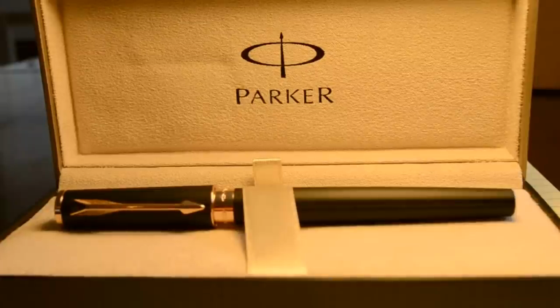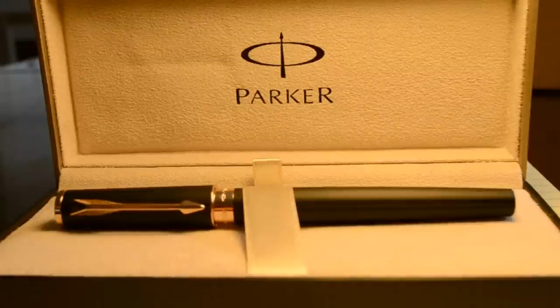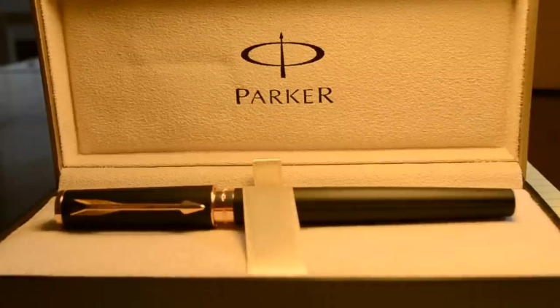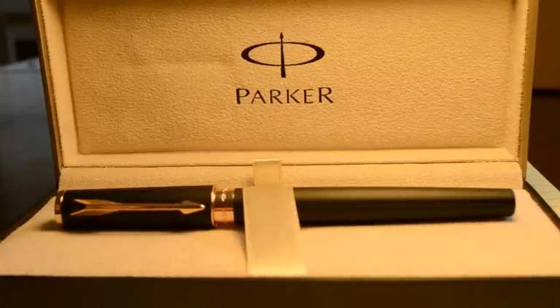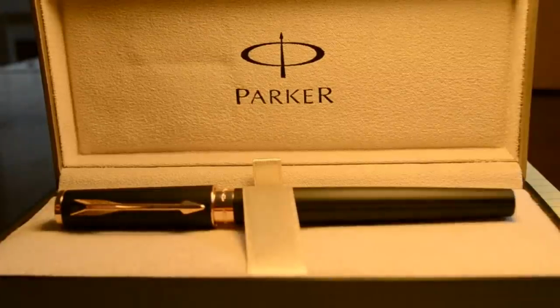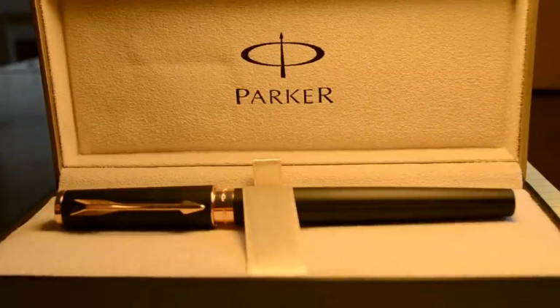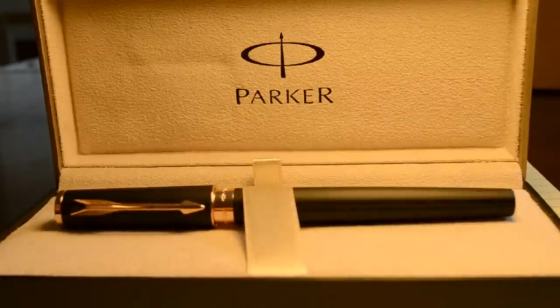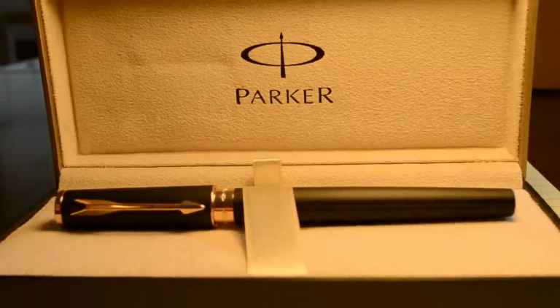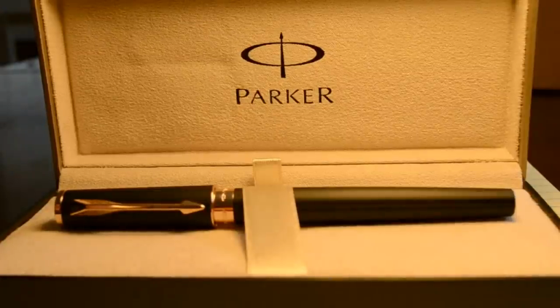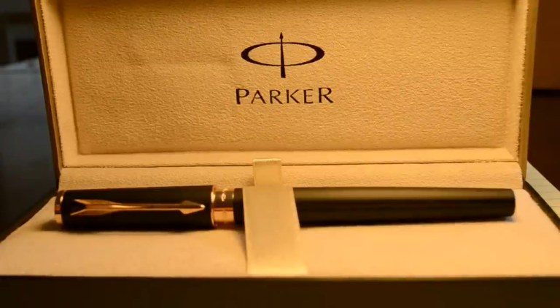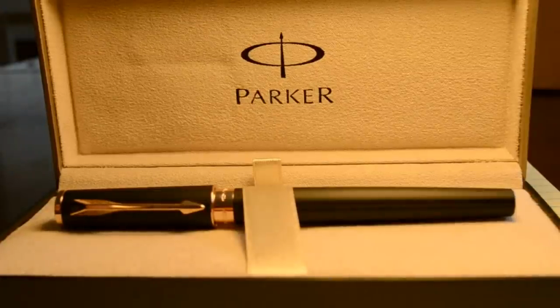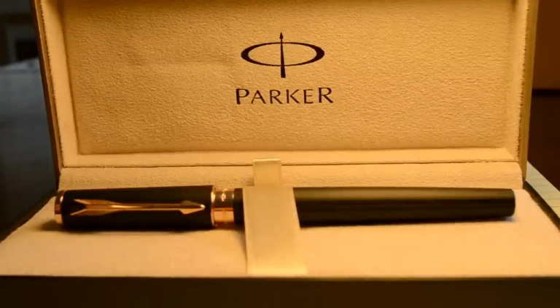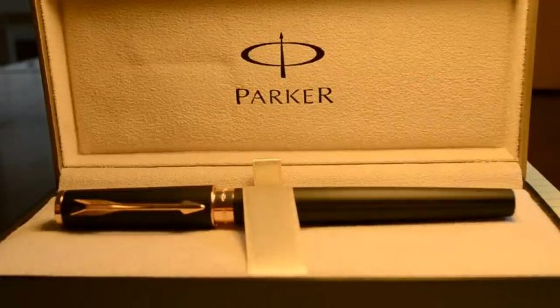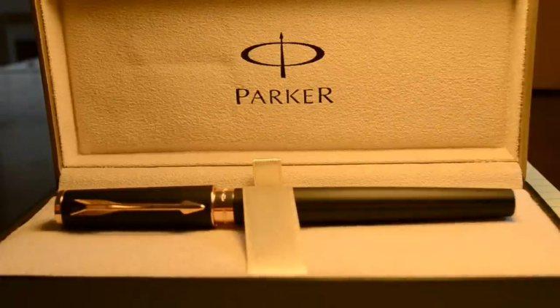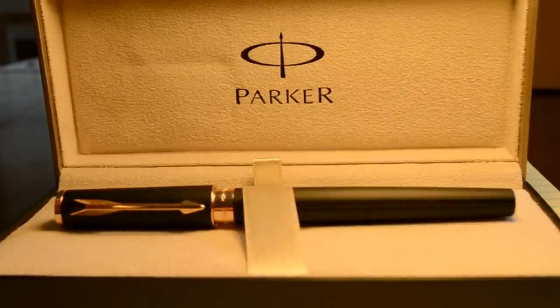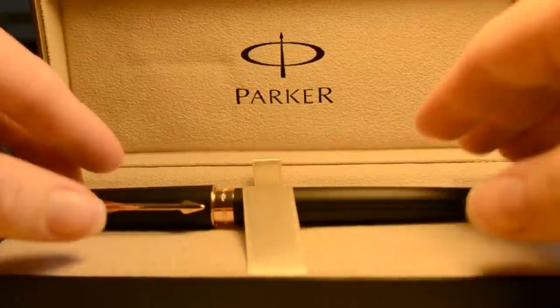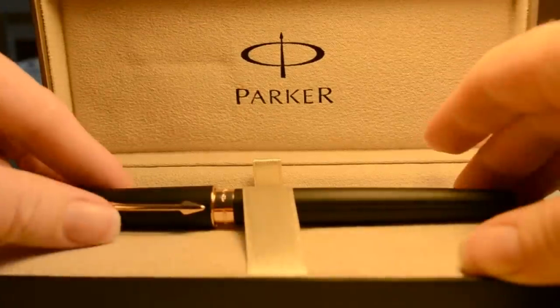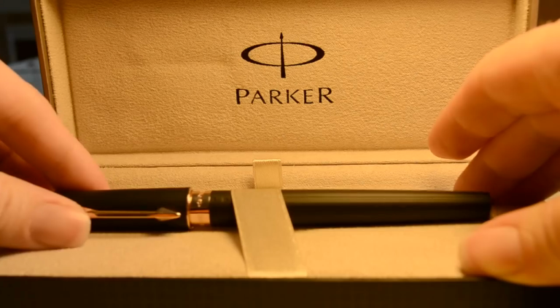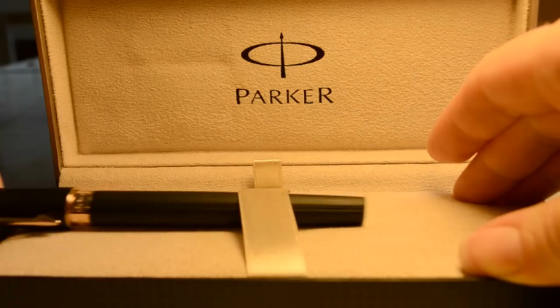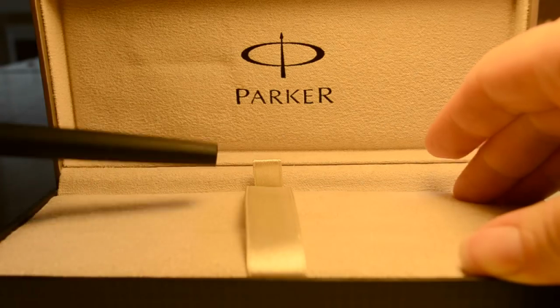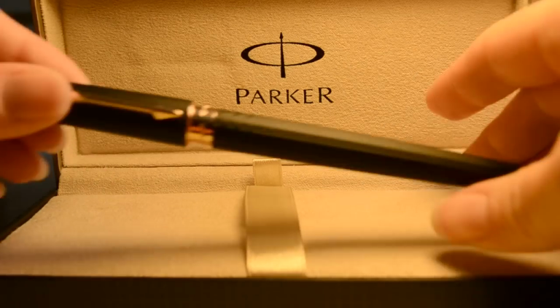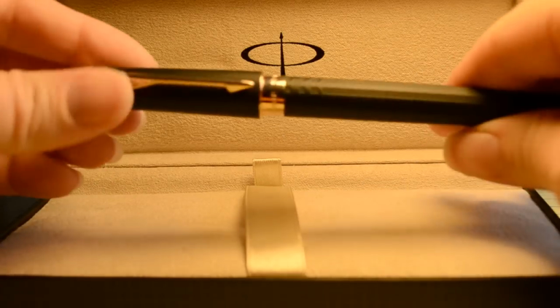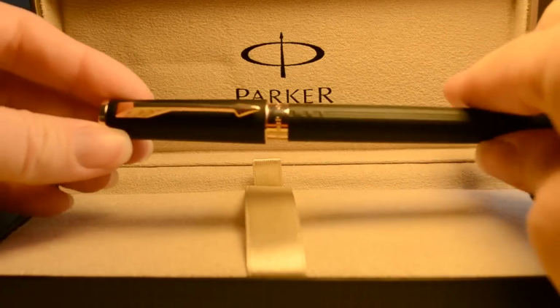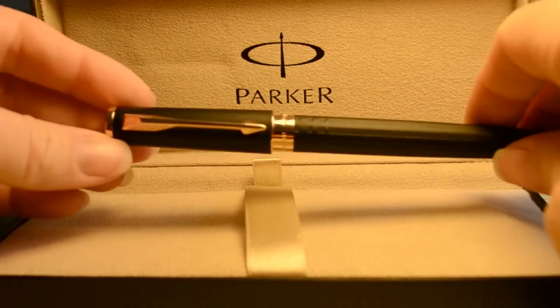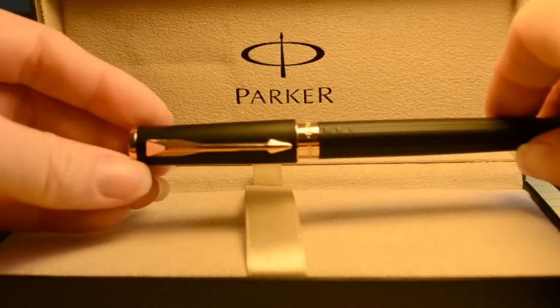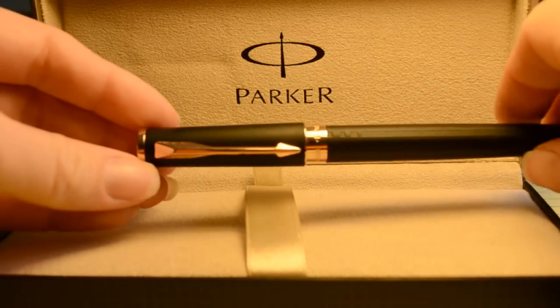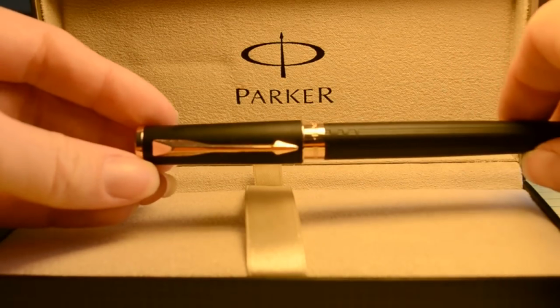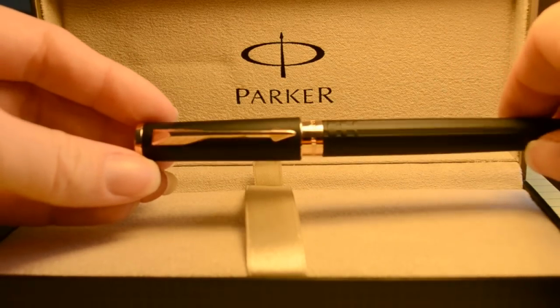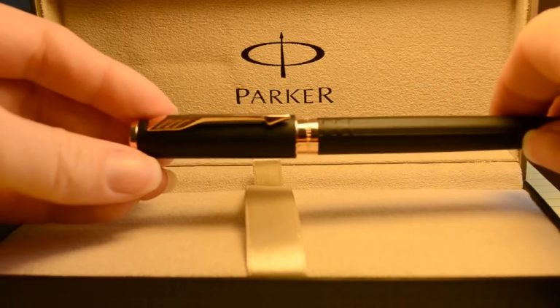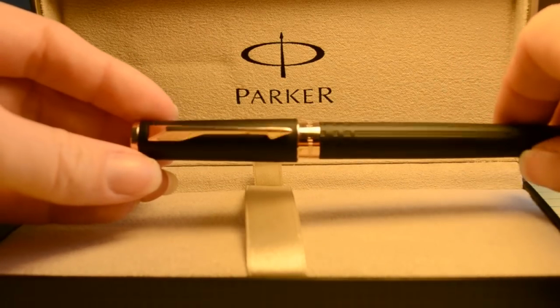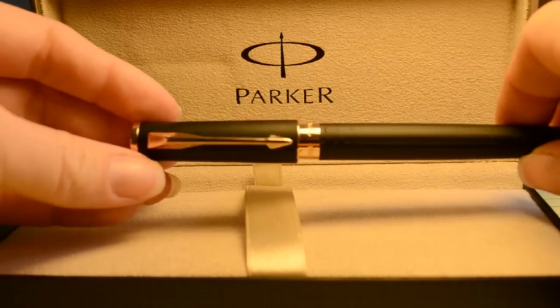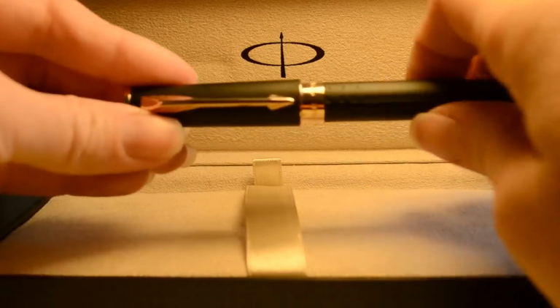This is the Parker Ingenuity 5th Technology pen, introduced in 2011. It is engraved with the Parker logo and of course the ubiquitous Parker arrow clip.